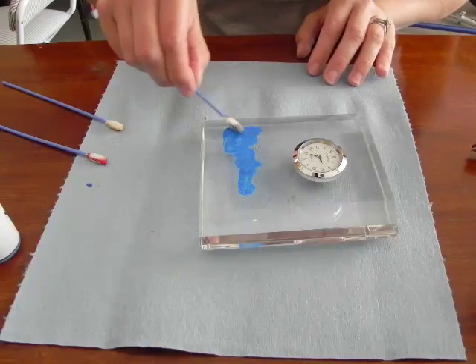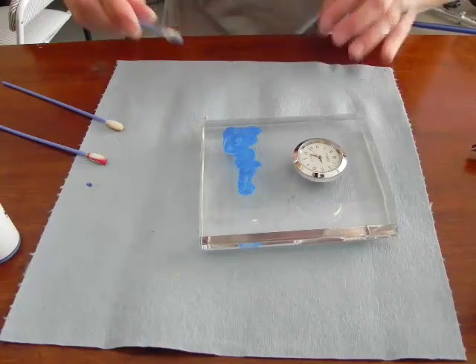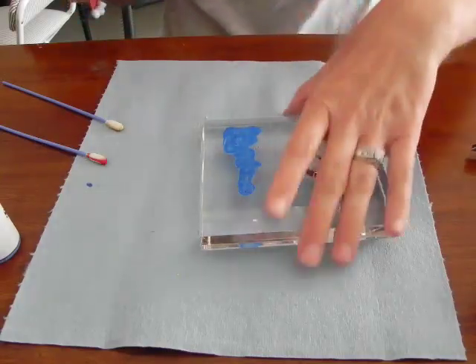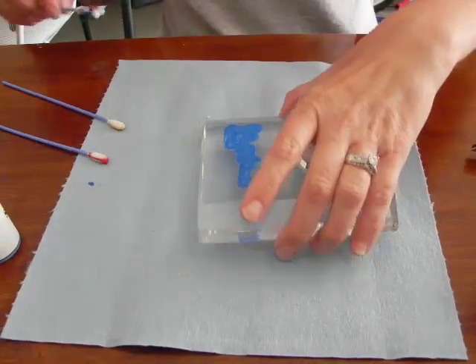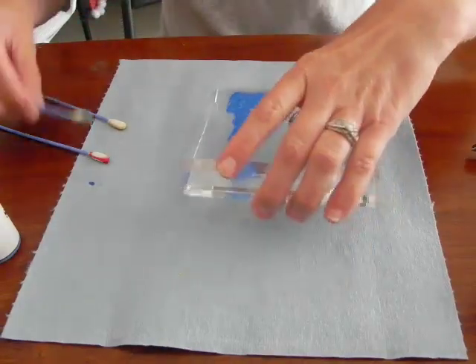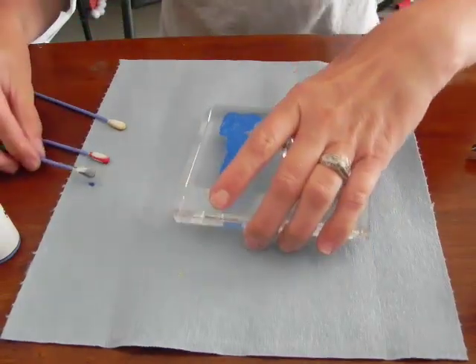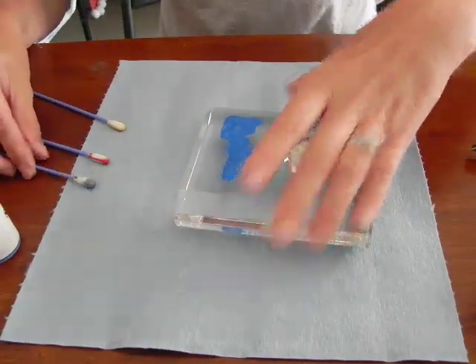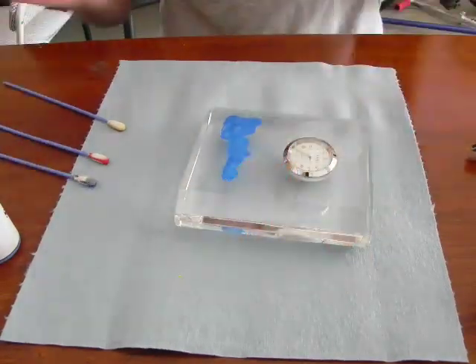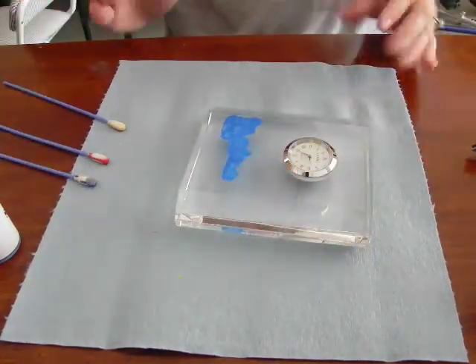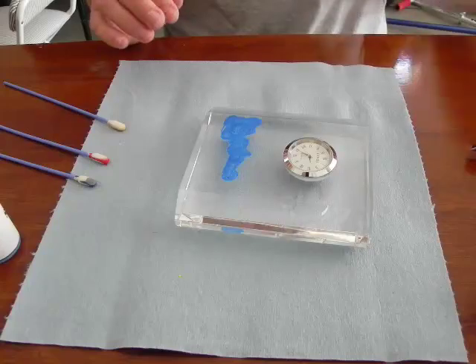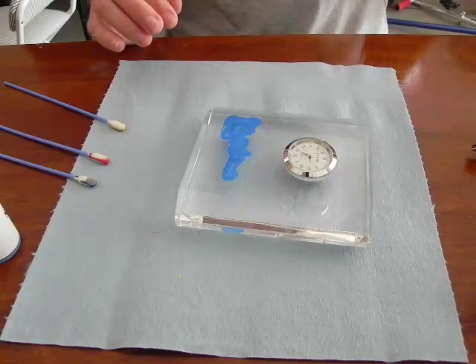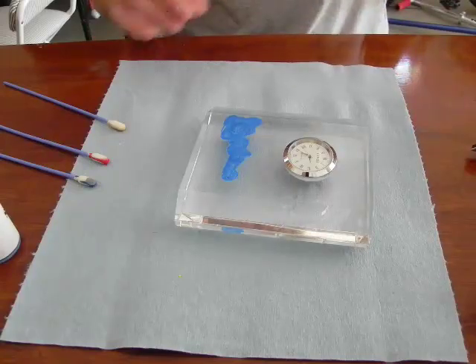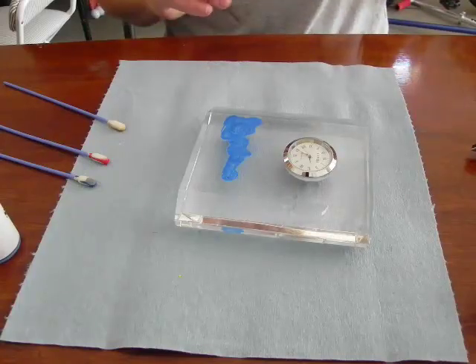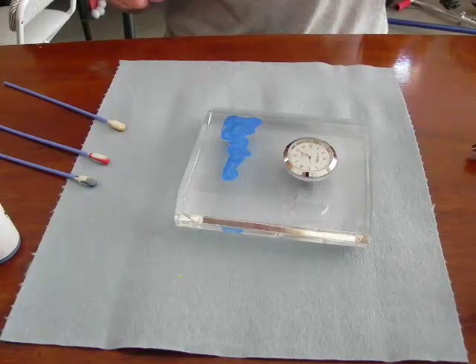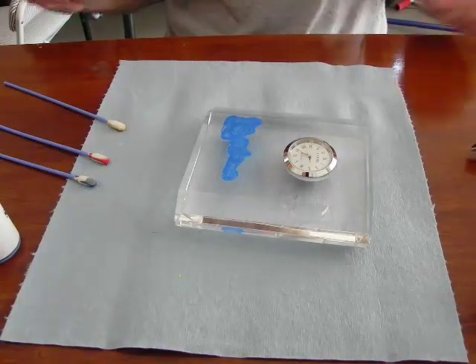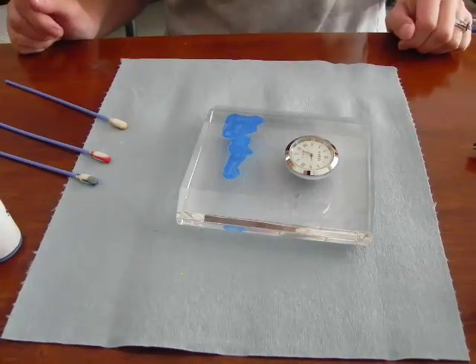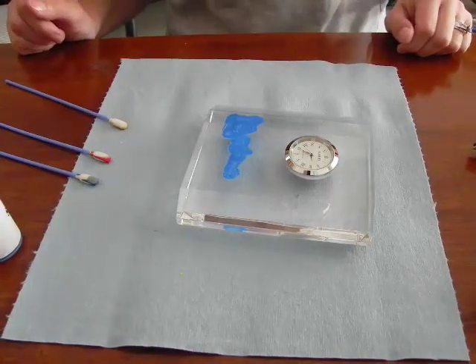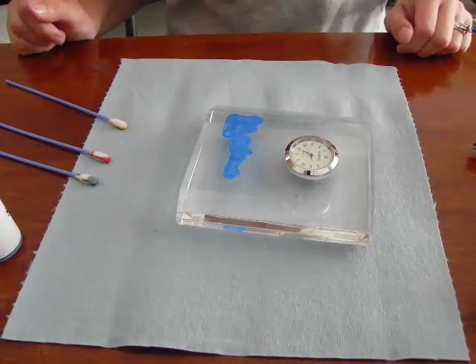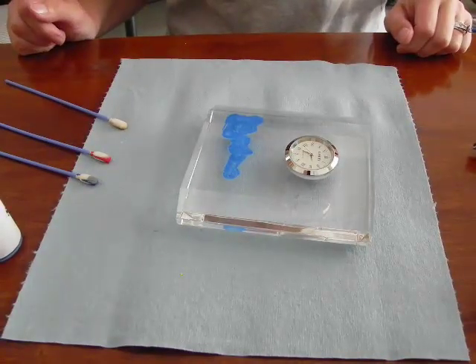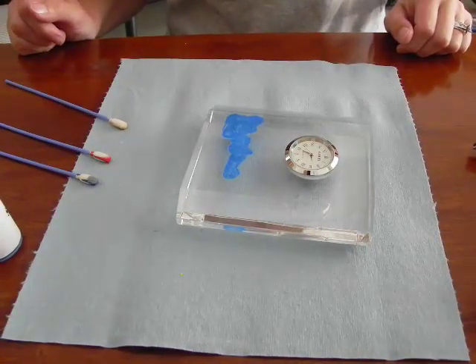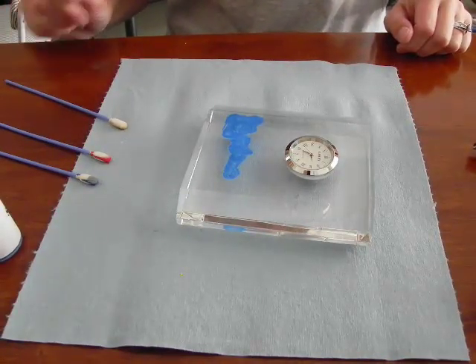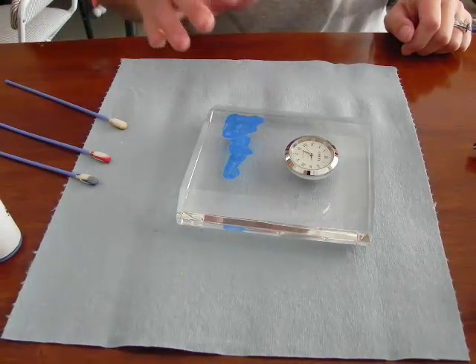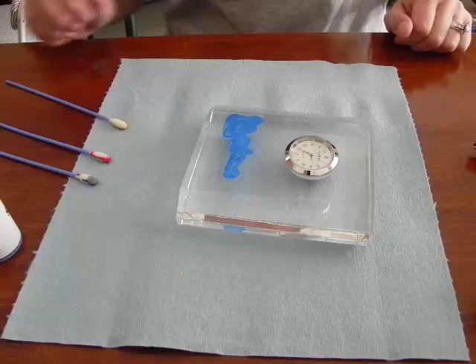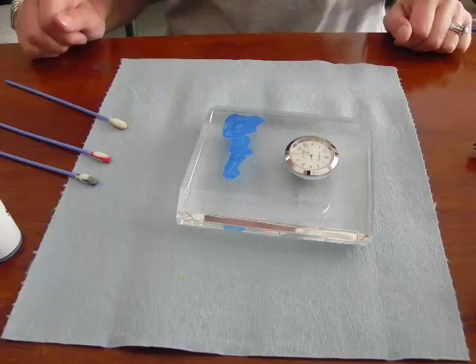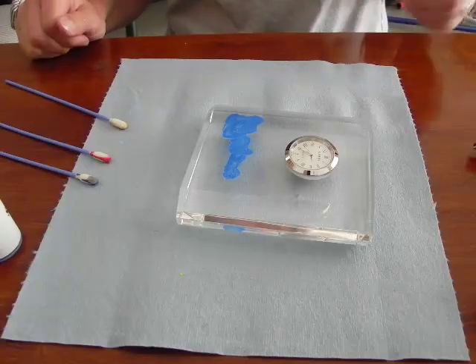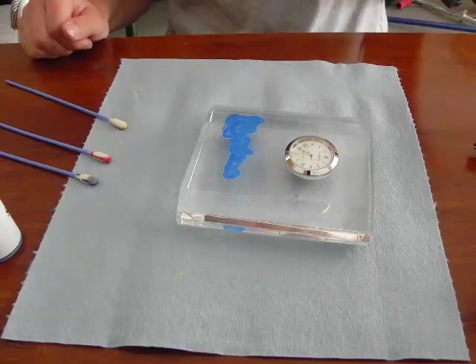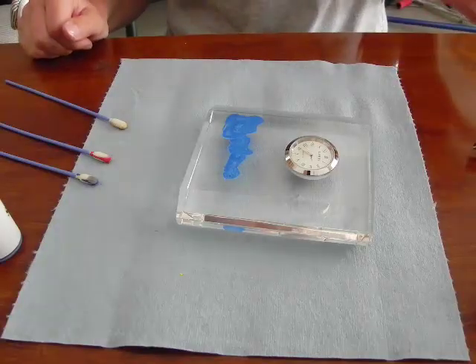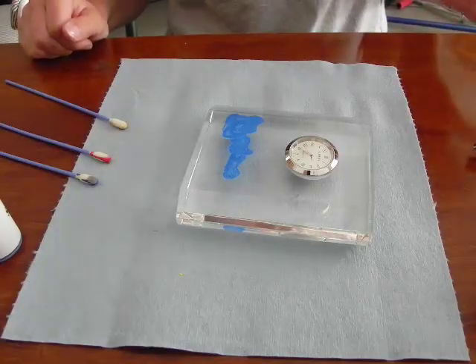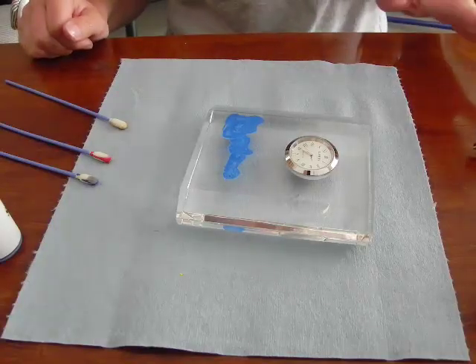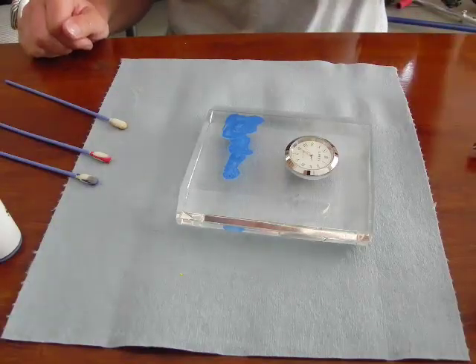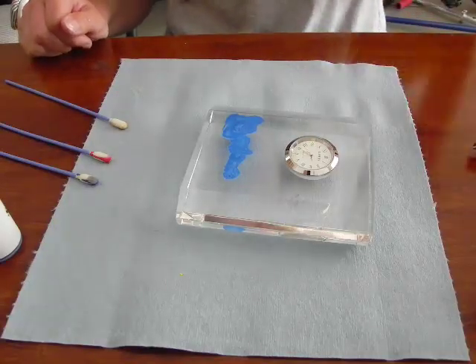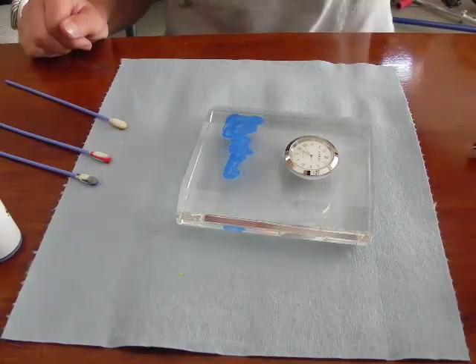I will let this dry for just about 30 seconds — again it will not be completely dry — but then we will finish the cleaning process. I'm going to pause for that 30 seconds and then I will come back.